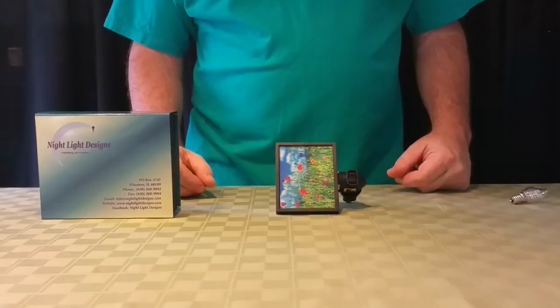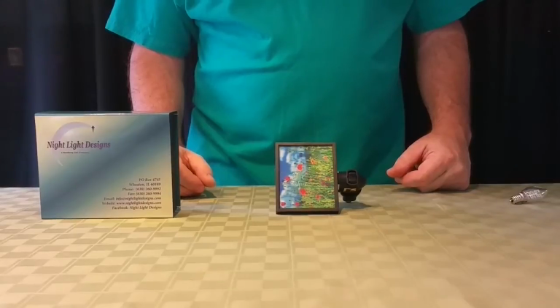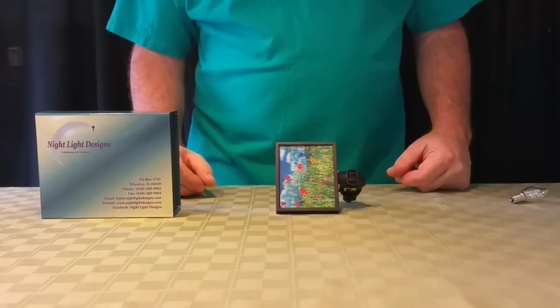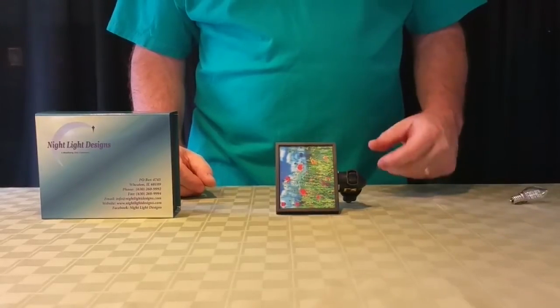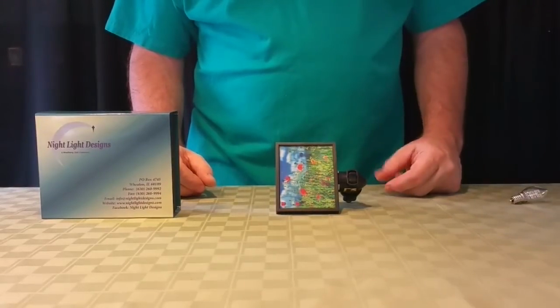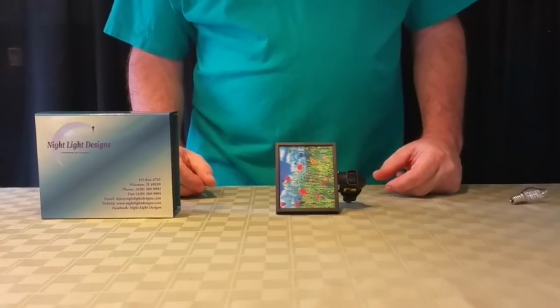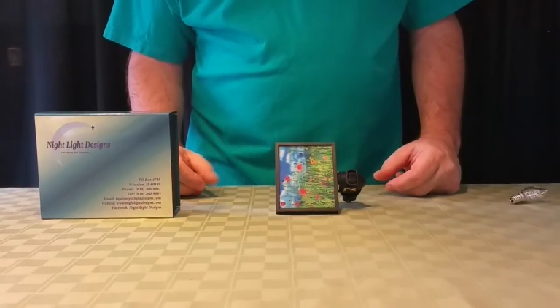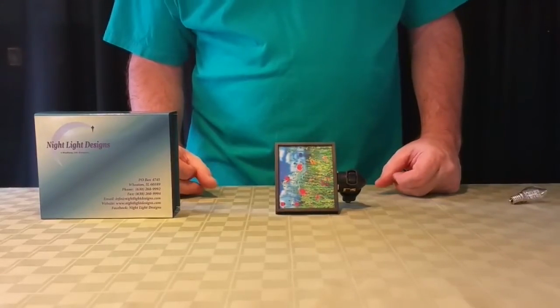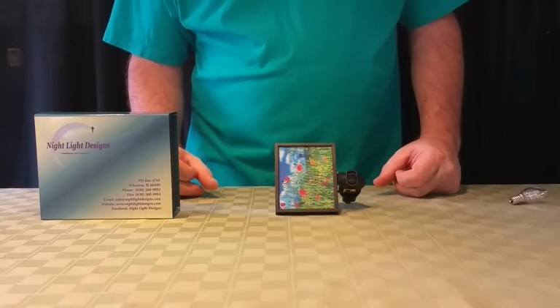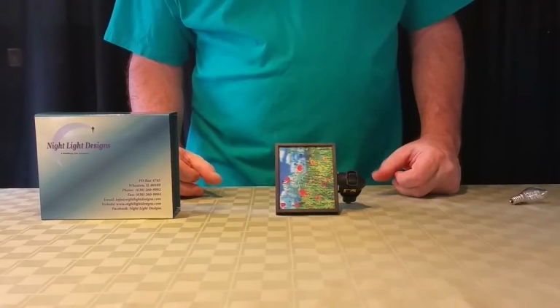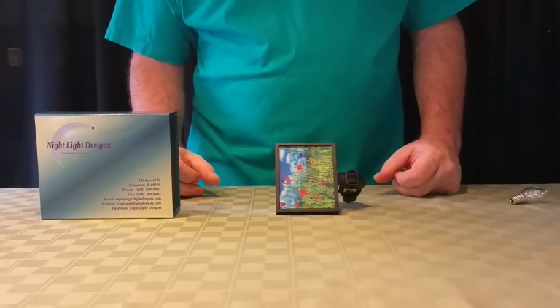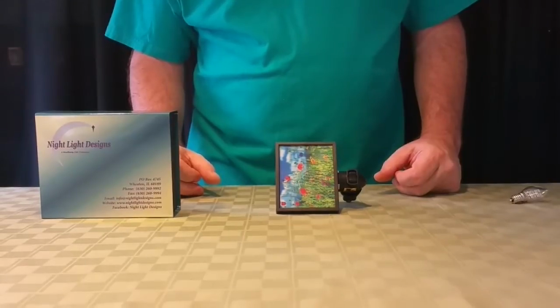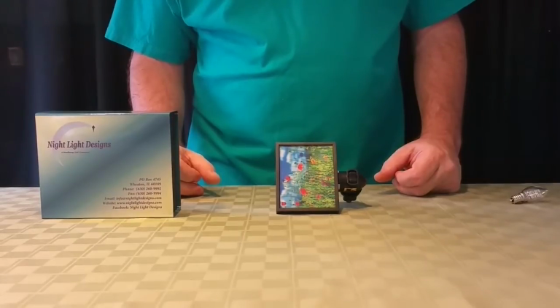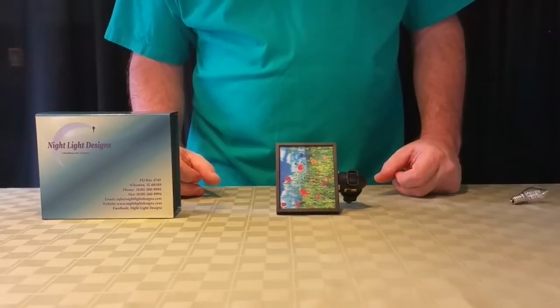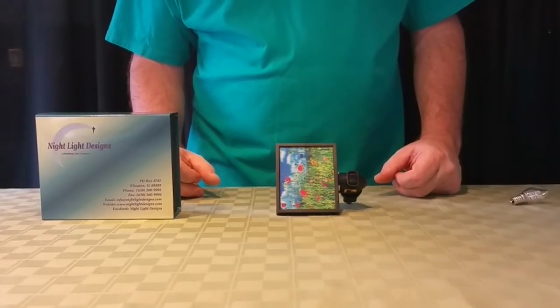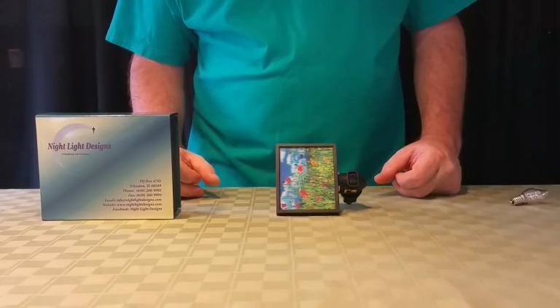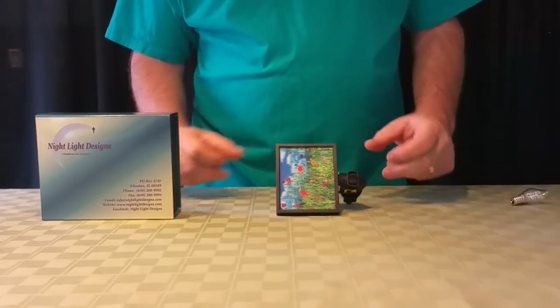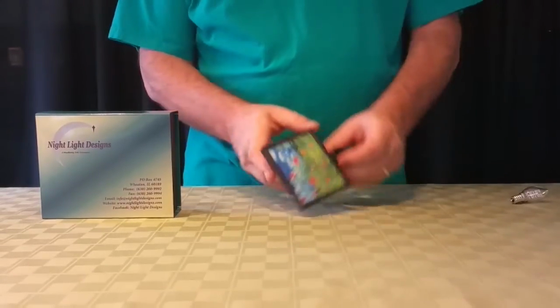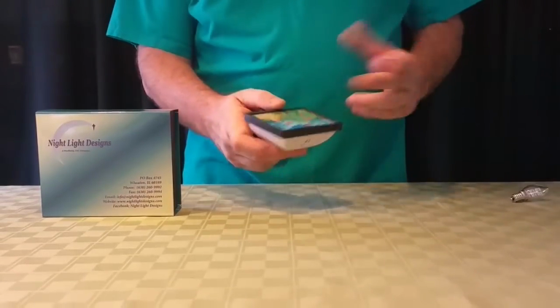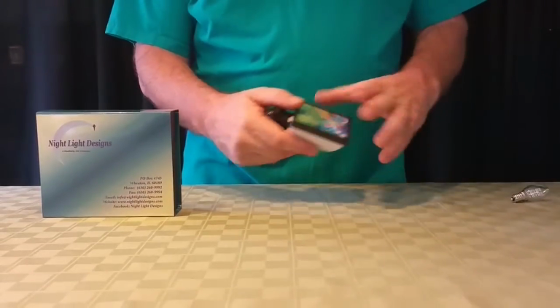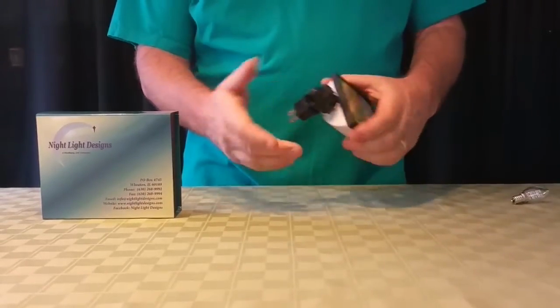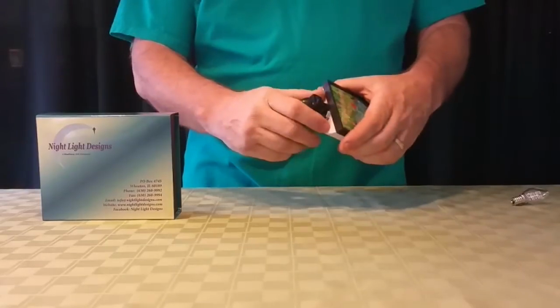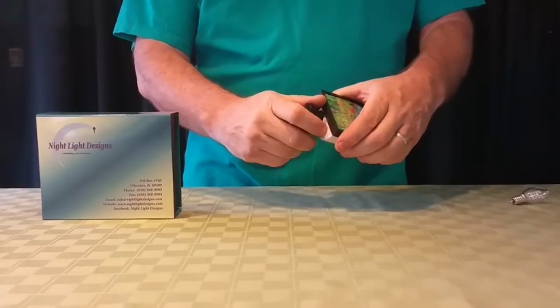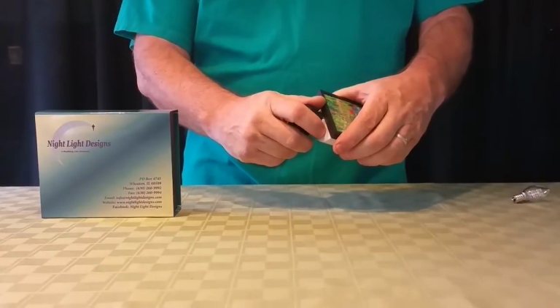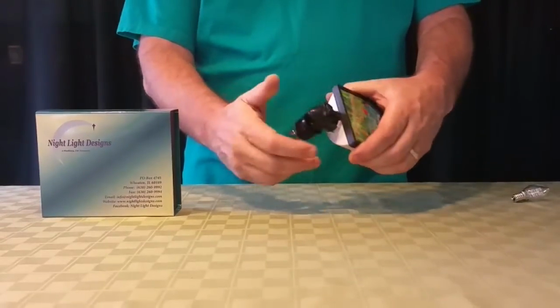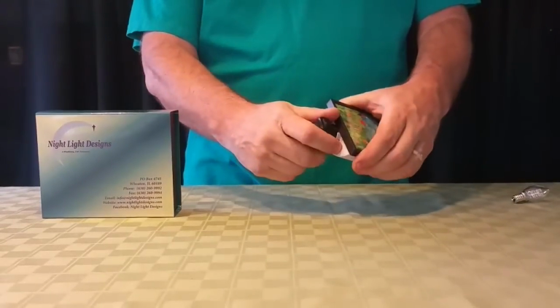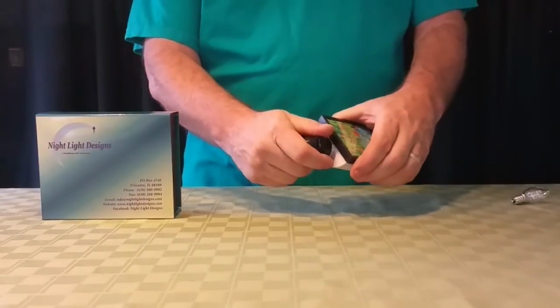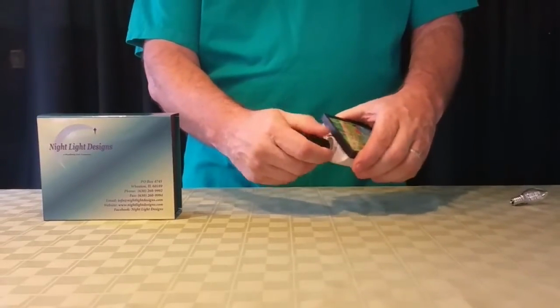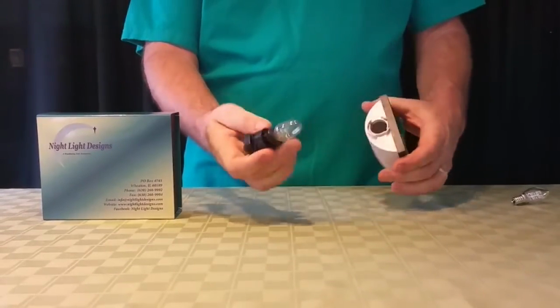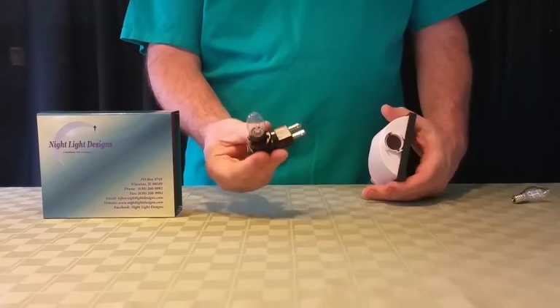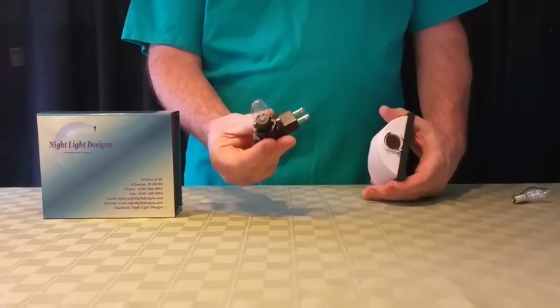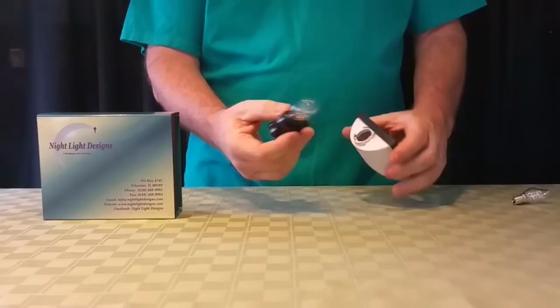Hi, this is Bob from Night Light Designs. We have two different types of bulbs with our lights. One is an LED bulb, but it comes standard with a 4-watt night light bulb. To switch out the light bulb when it's a 4-watt bulb, you simply turn the base and pull it out the bottom, and the bulb comes out.